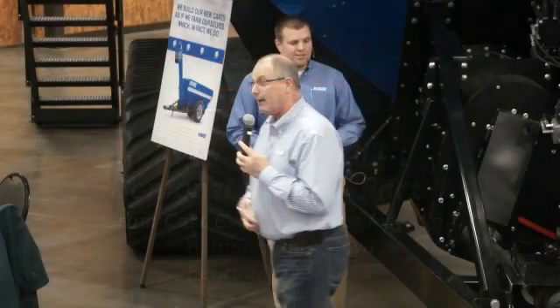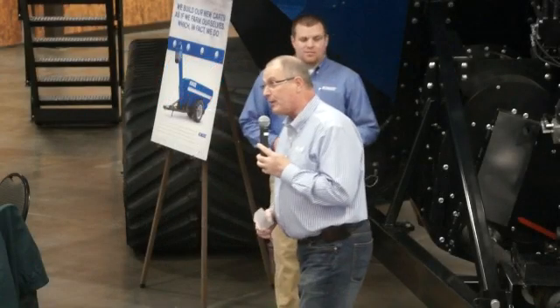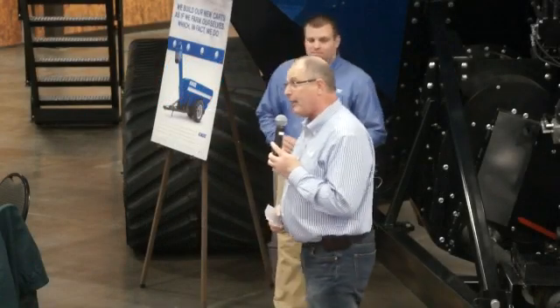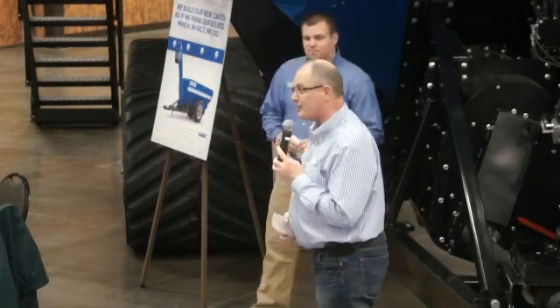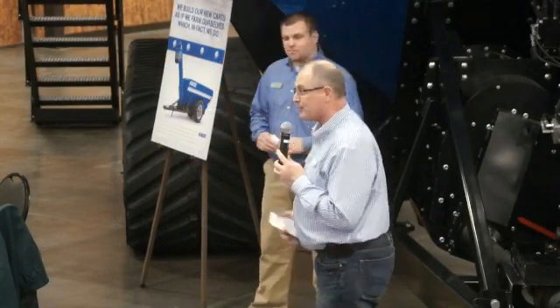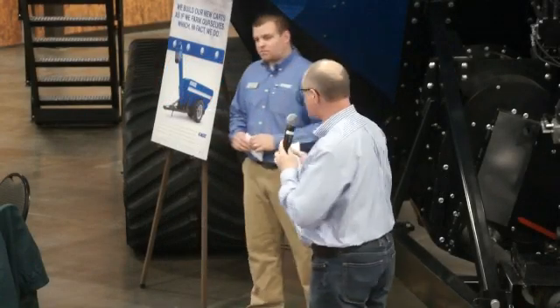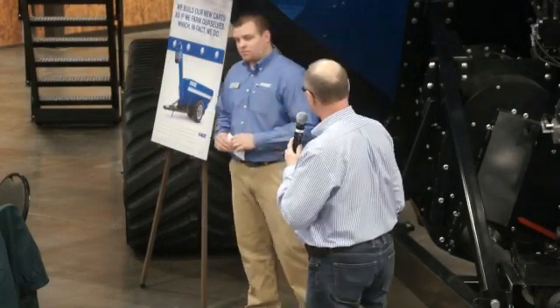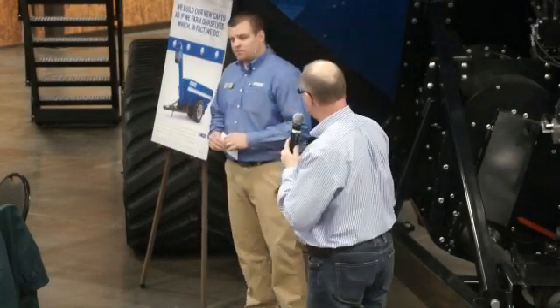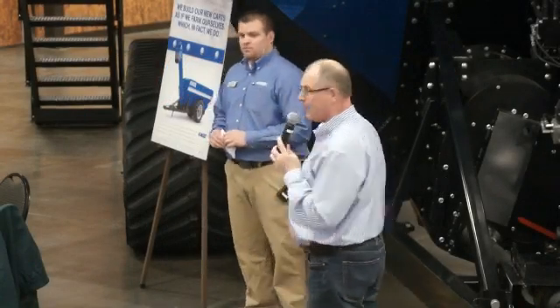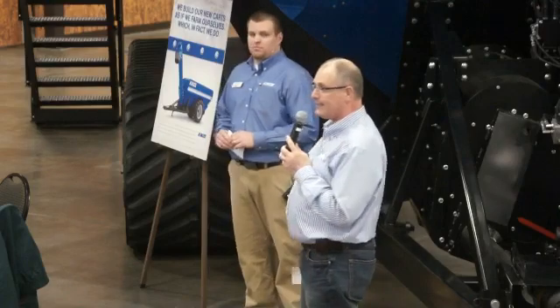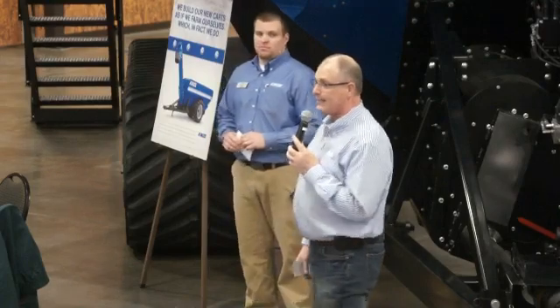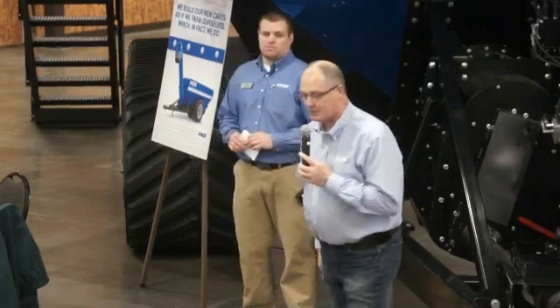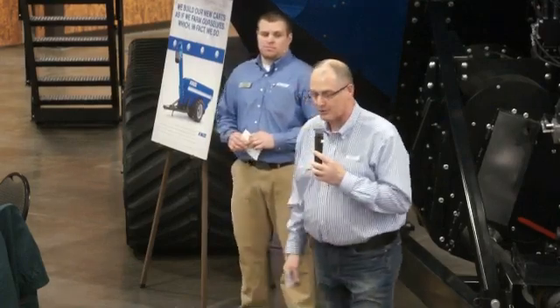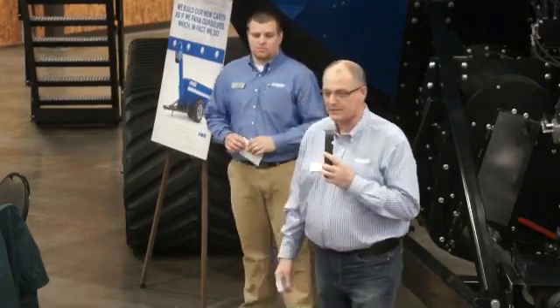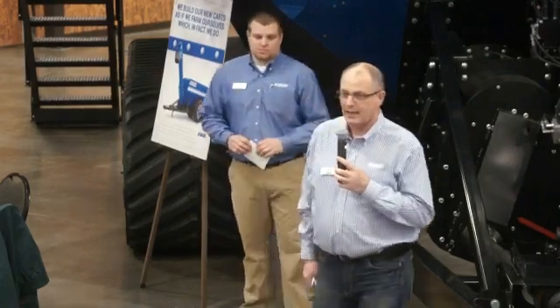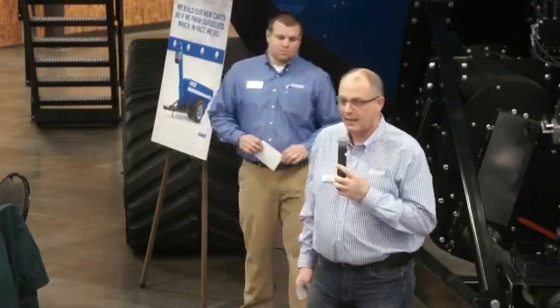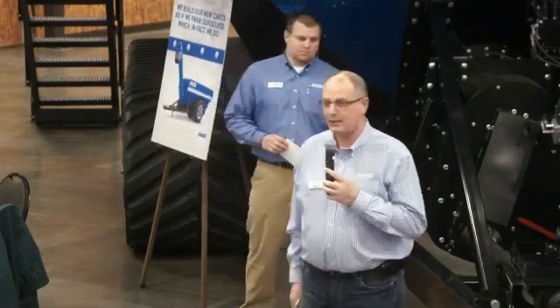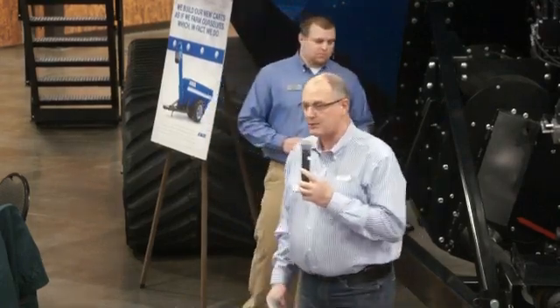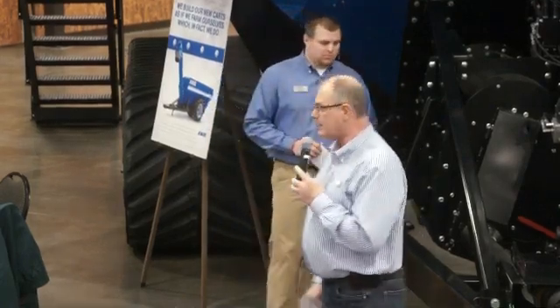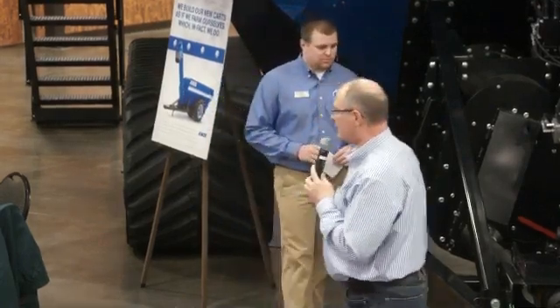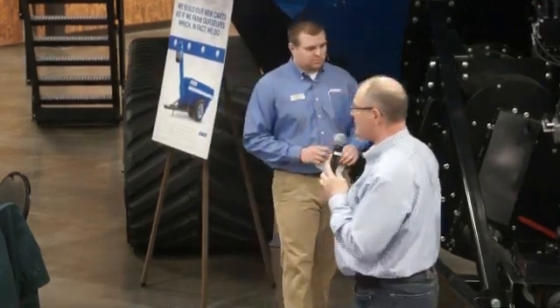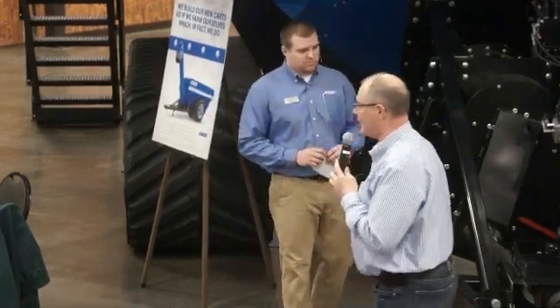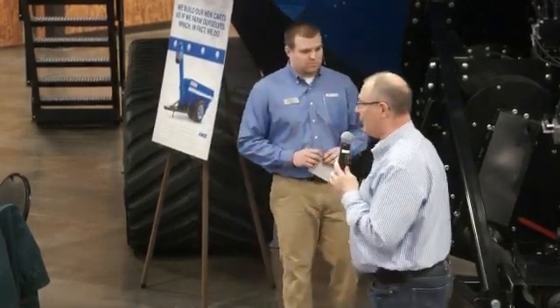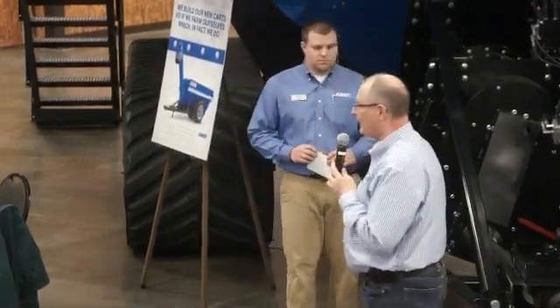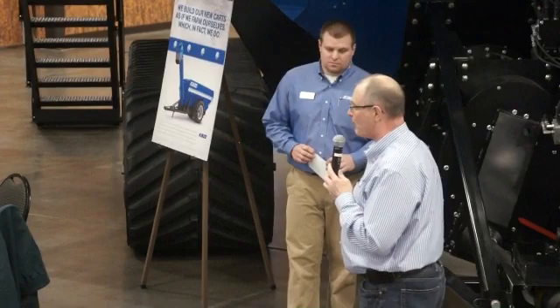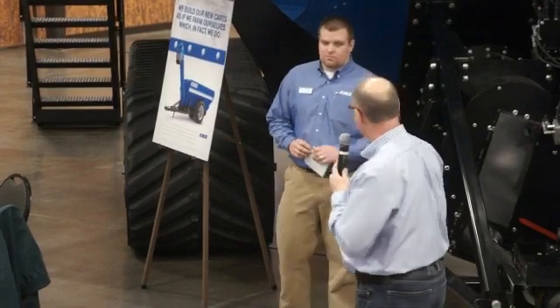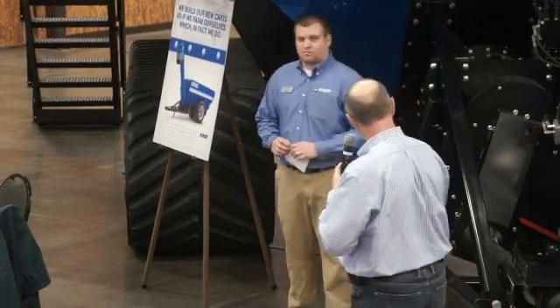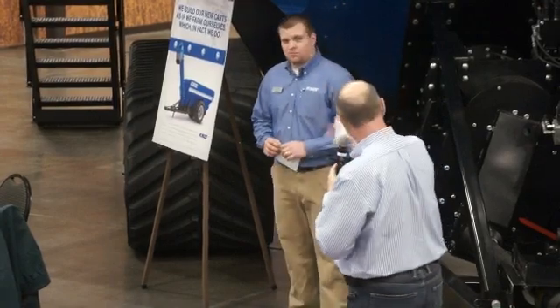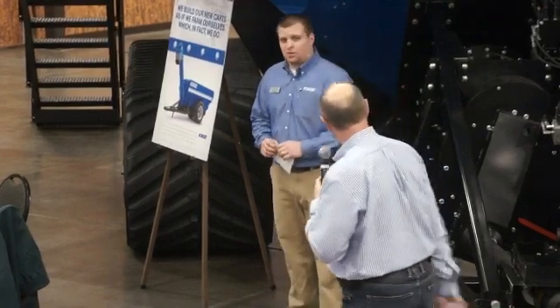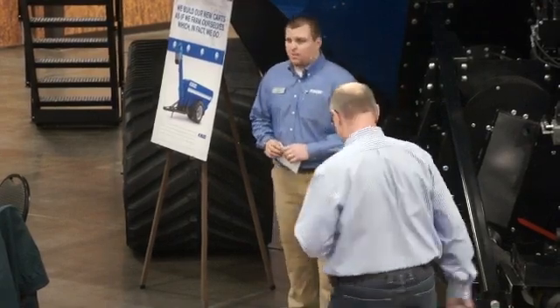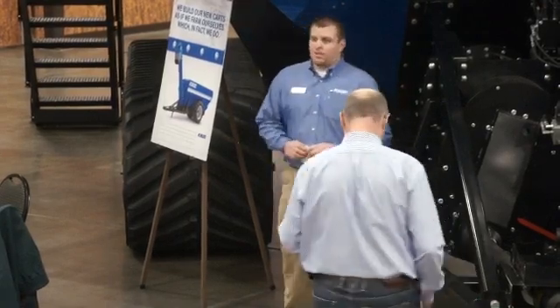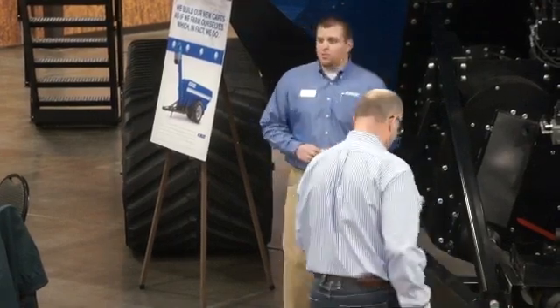I'm very happy to turn this over to Brad. Brad Nienstedt is one of our service representatives and he's going to tell you all about our brand new cart. Brad? Thanks, Luke.